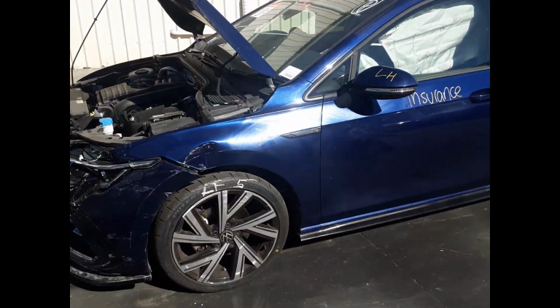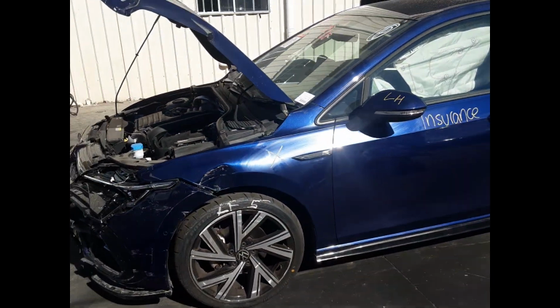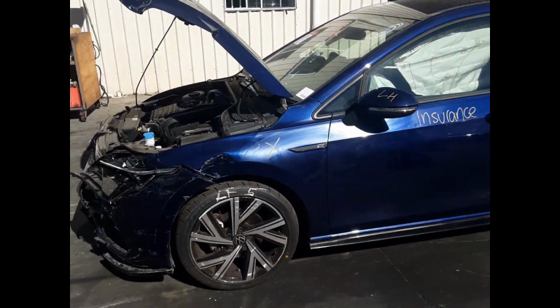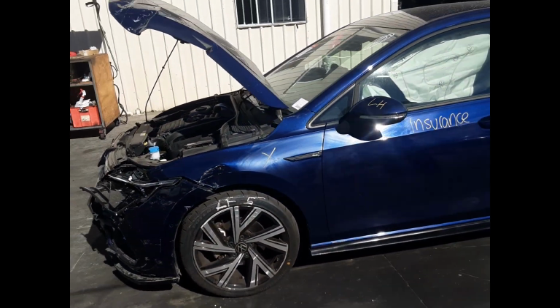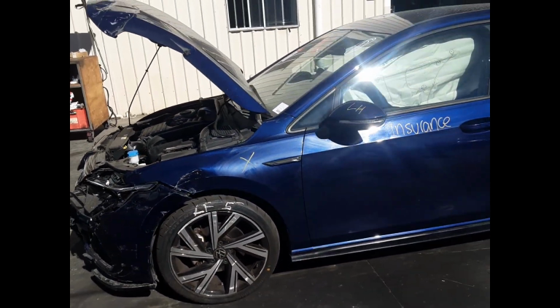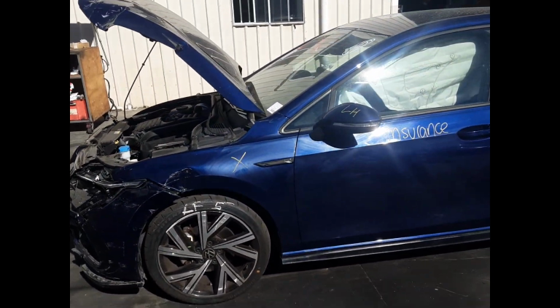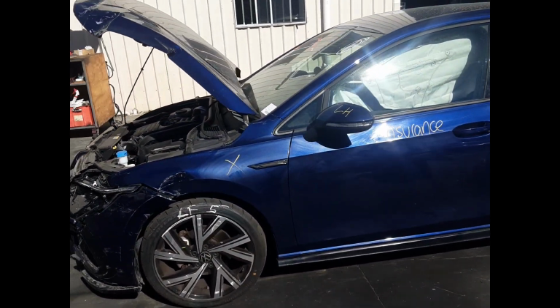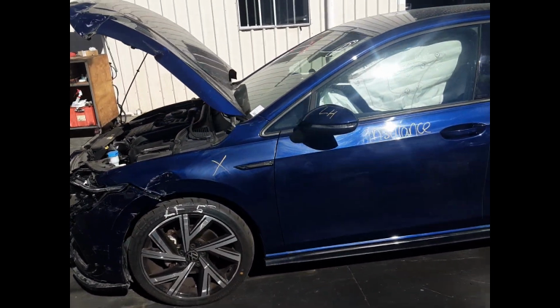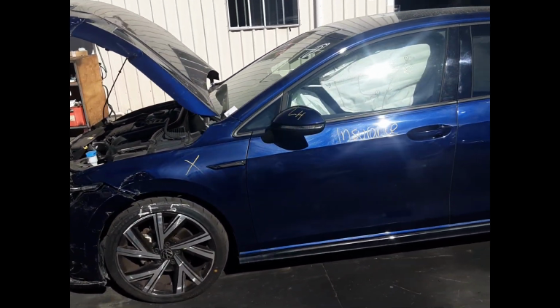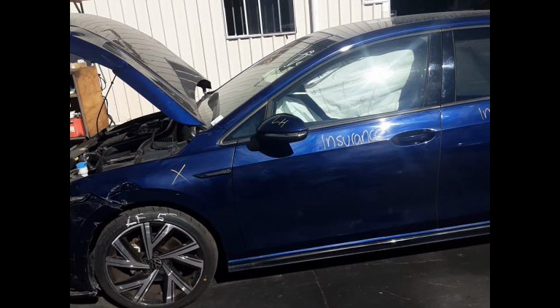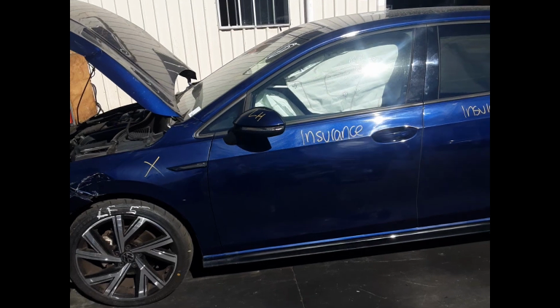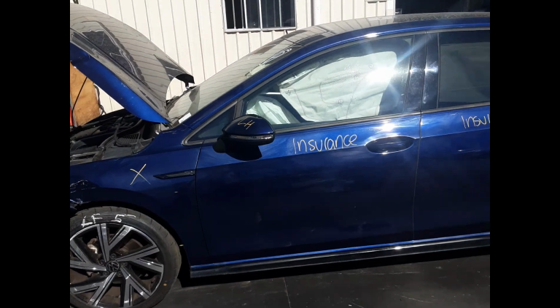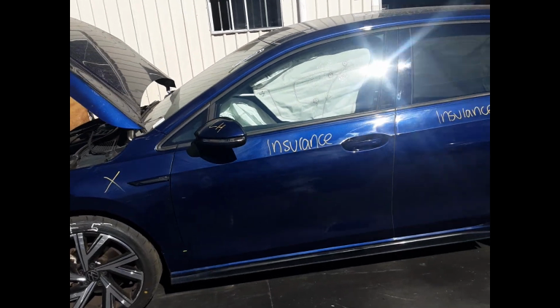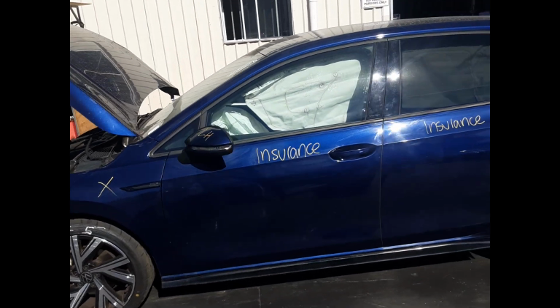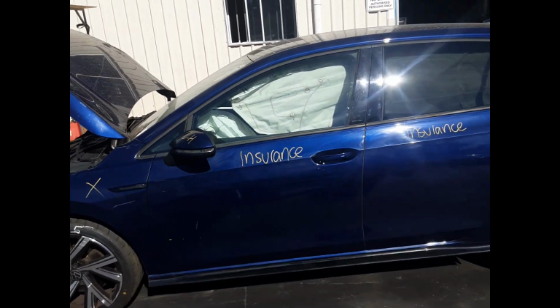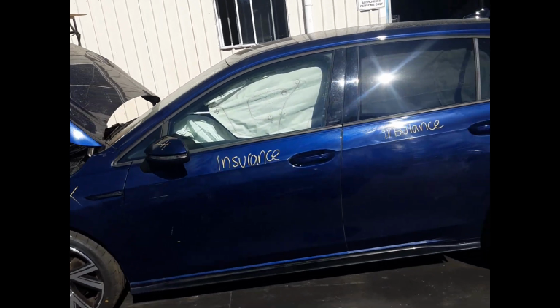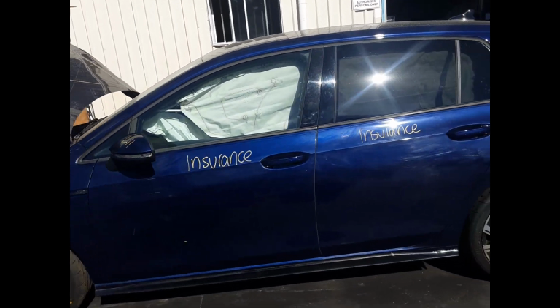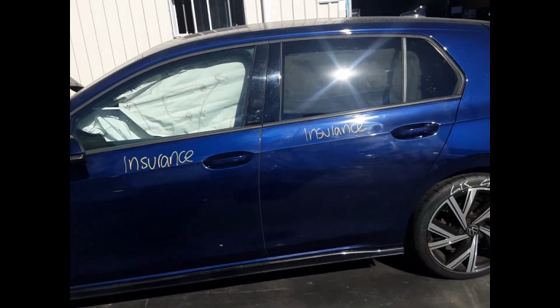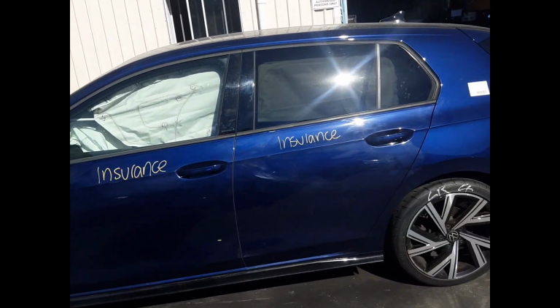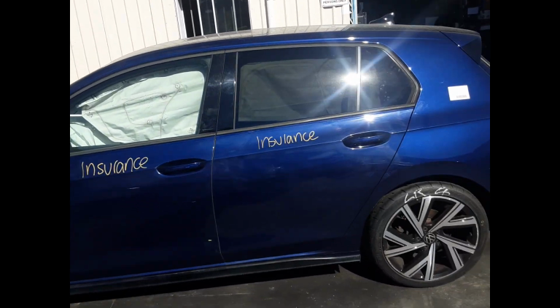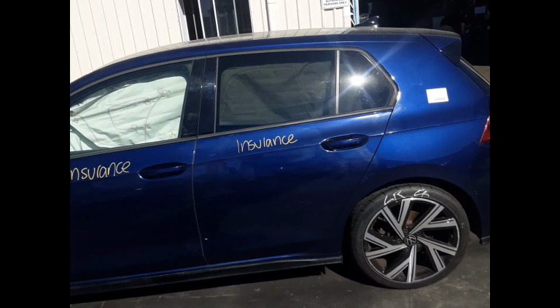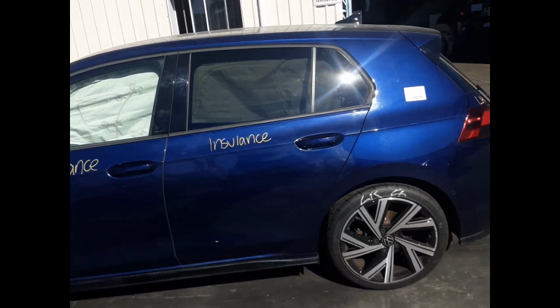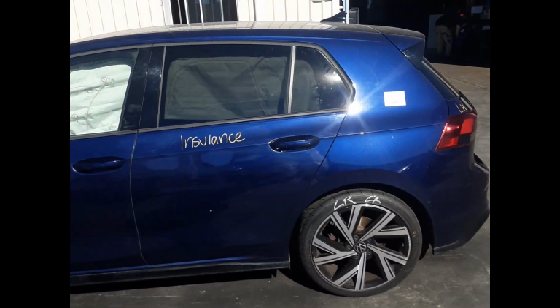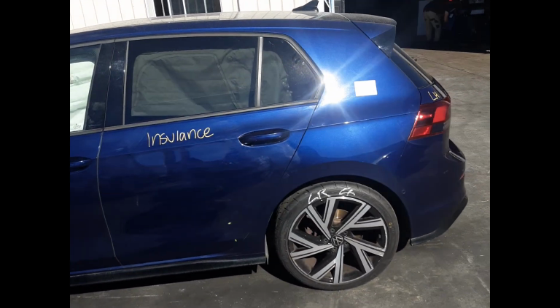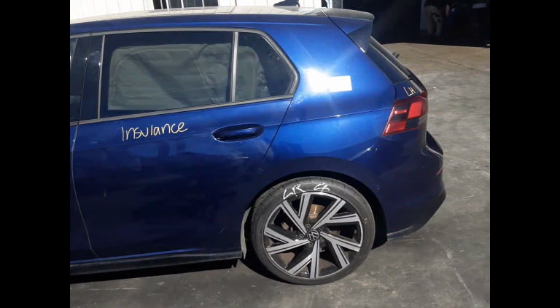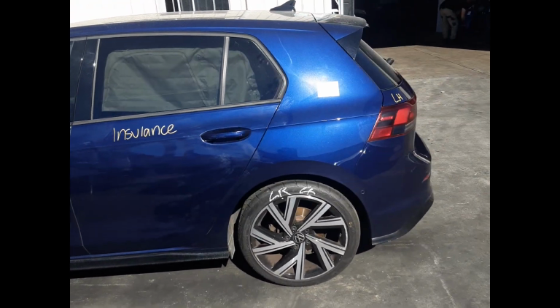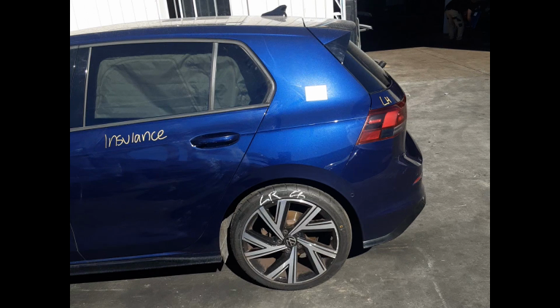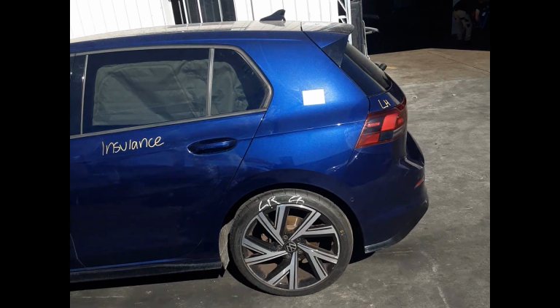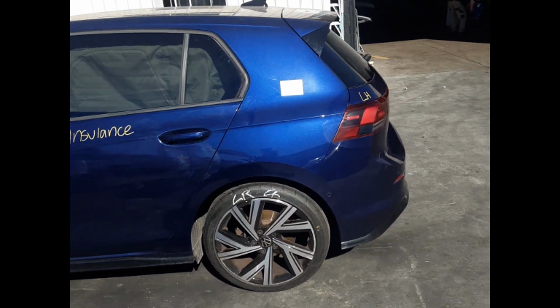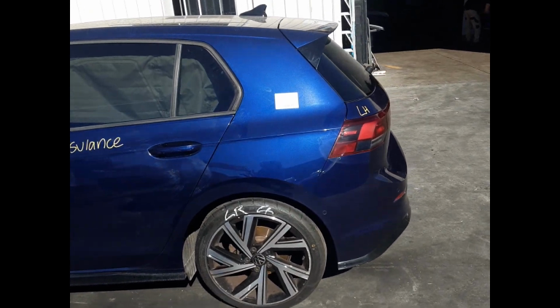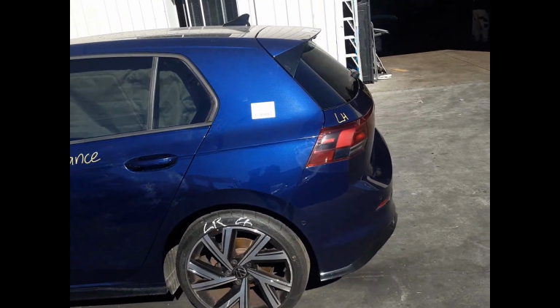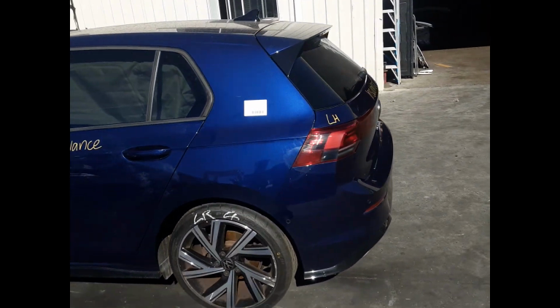Left front: 18 inch factory alloy with a good tyre. Left front door mirror. Left front door, no dents. Left rear door, no dents. Left rear: 18 inch factory alloy with a good tyre.